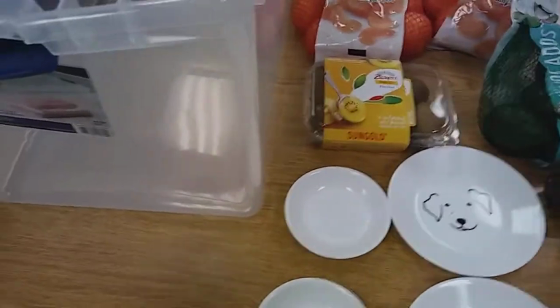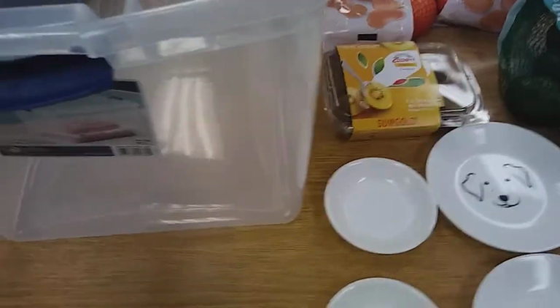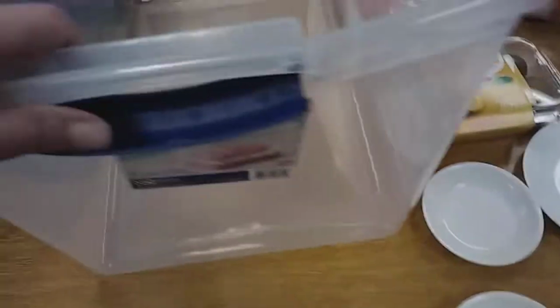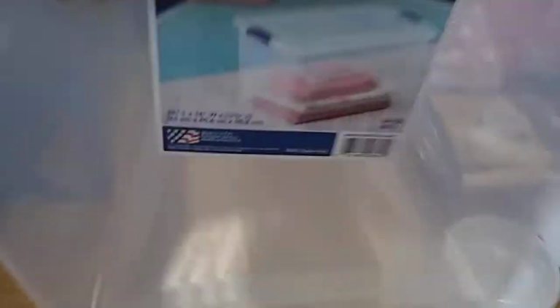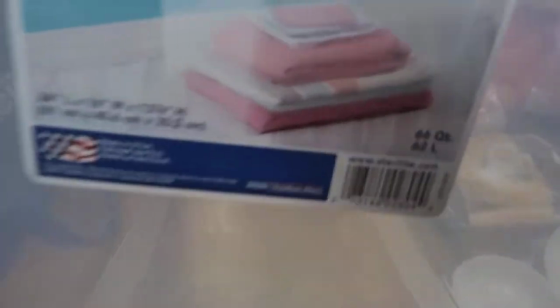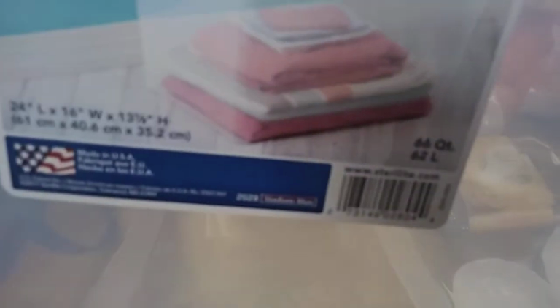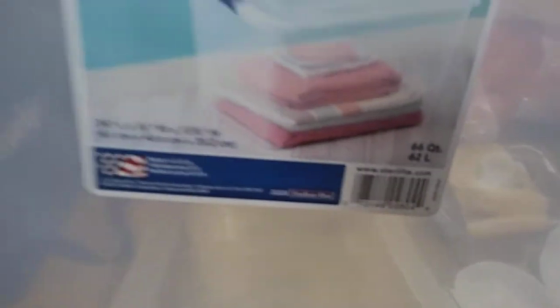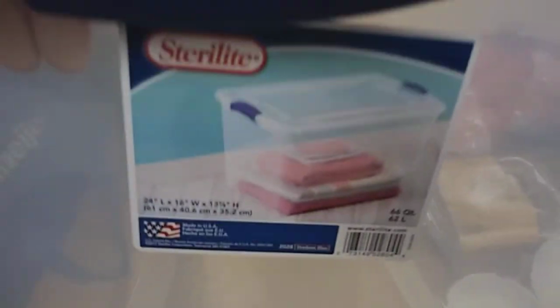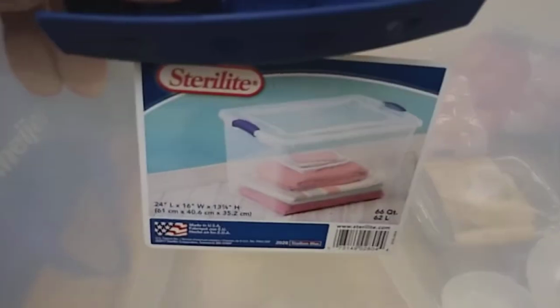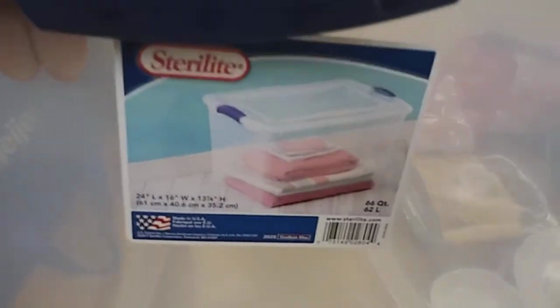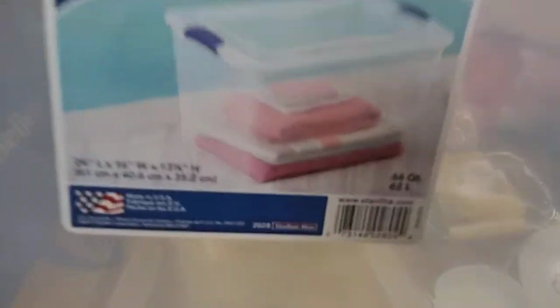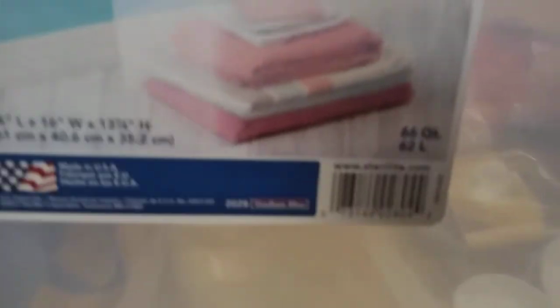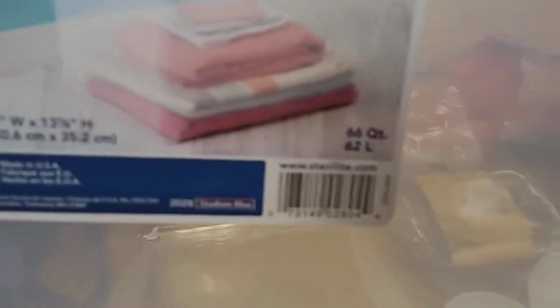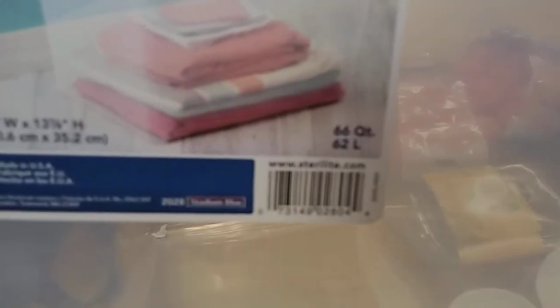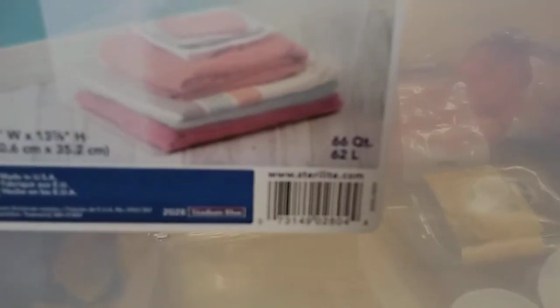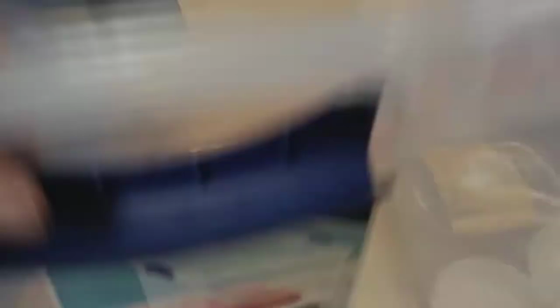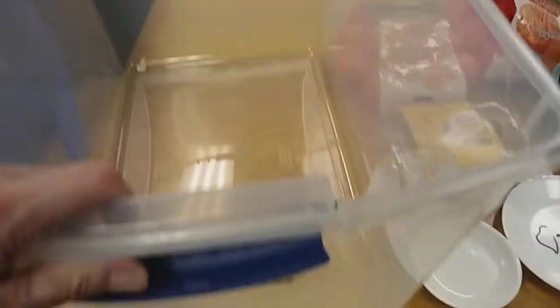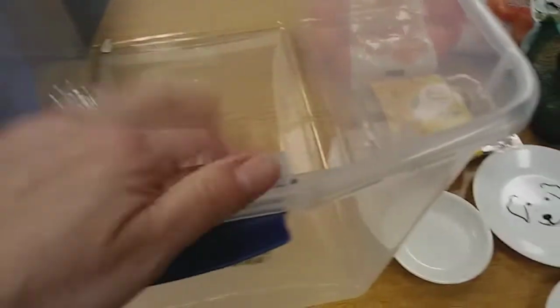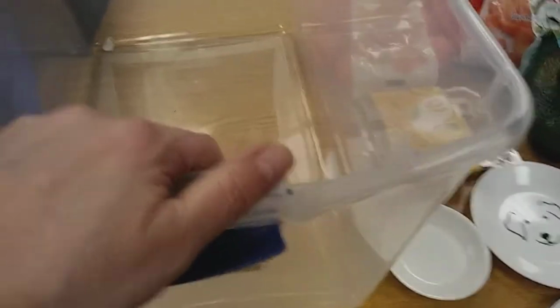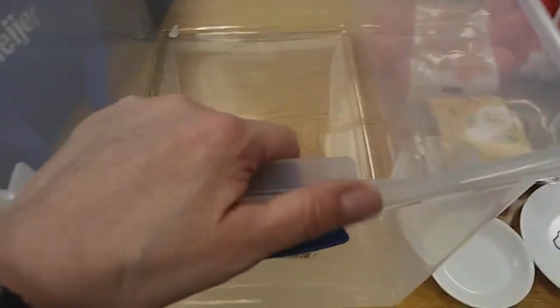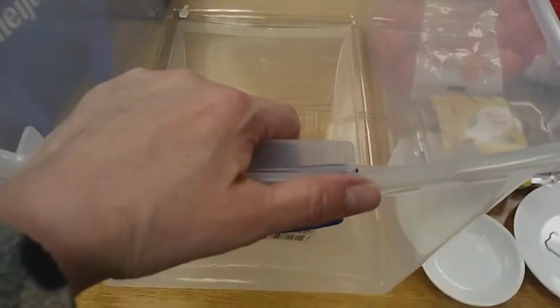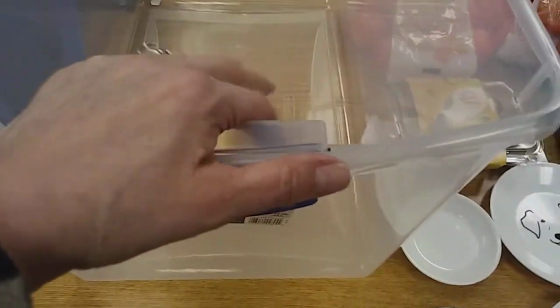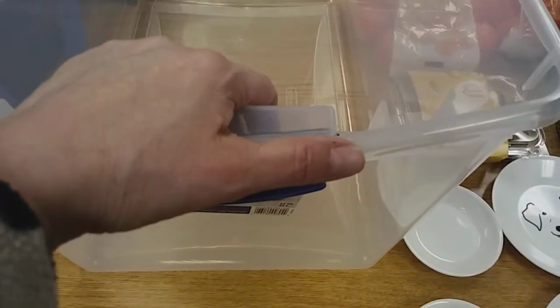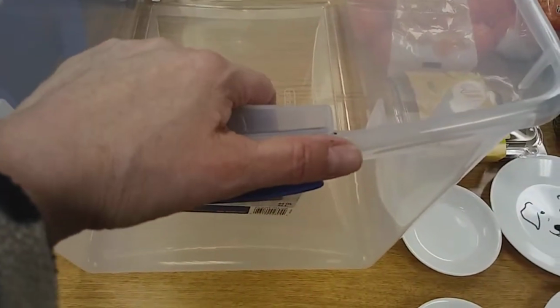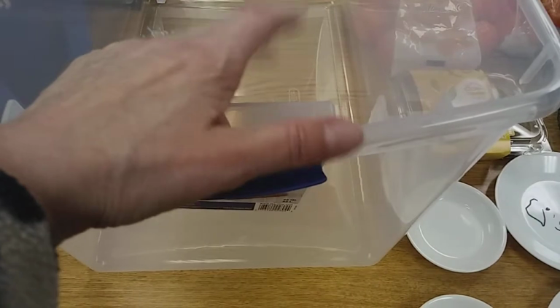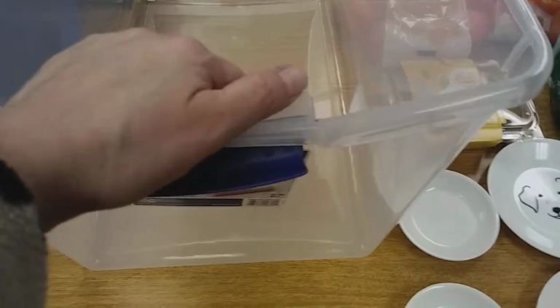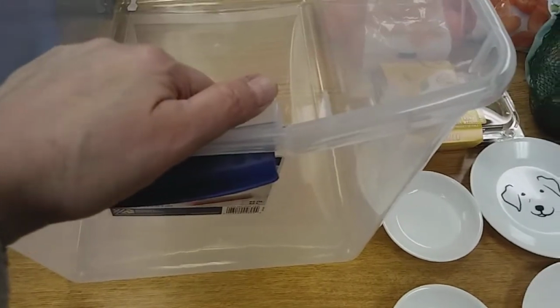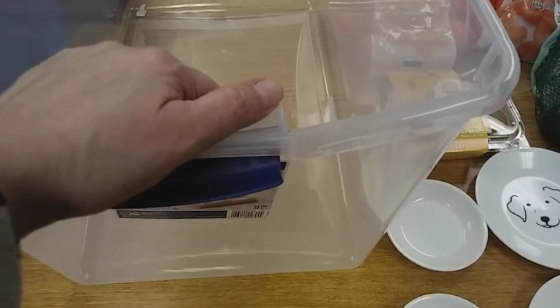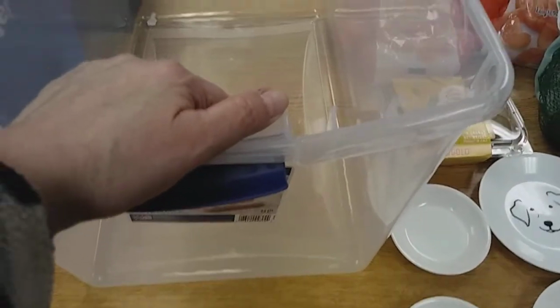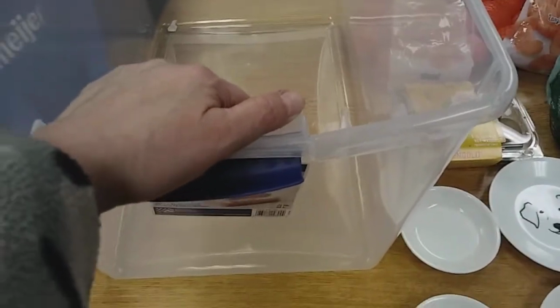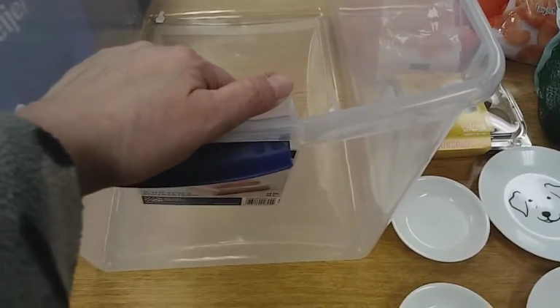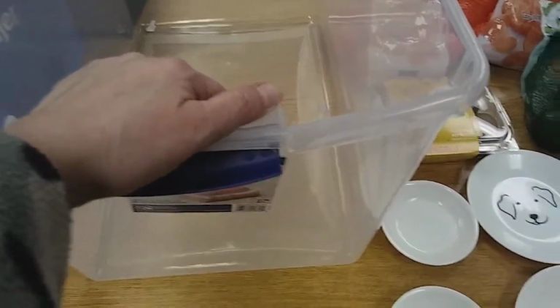Oh, I forgot — I got three of these Sterilite 66 quart tubs. I'm going to use these to put my Christmas stuff in. I still have not gotten my Christmas stuff put up. Can you believe that?